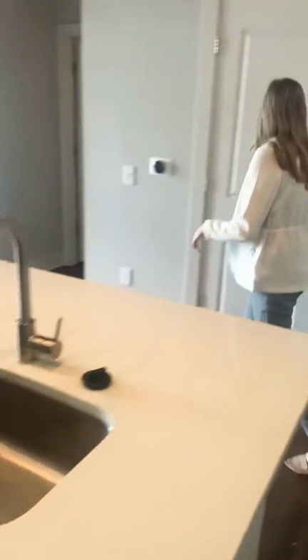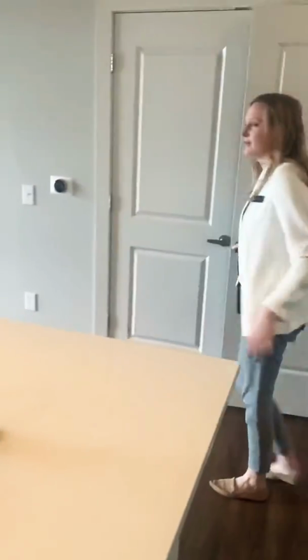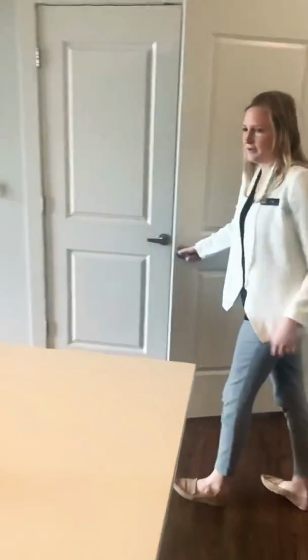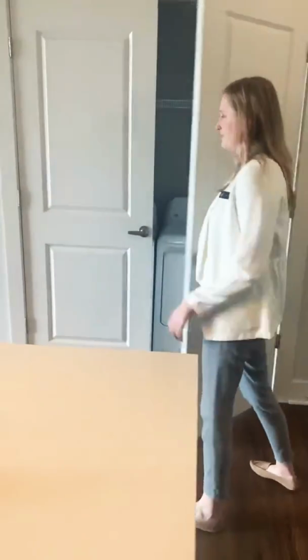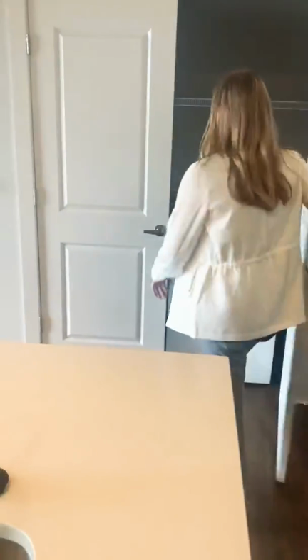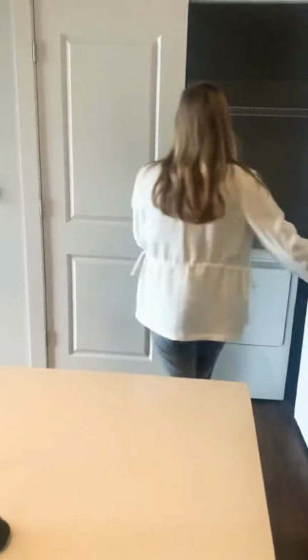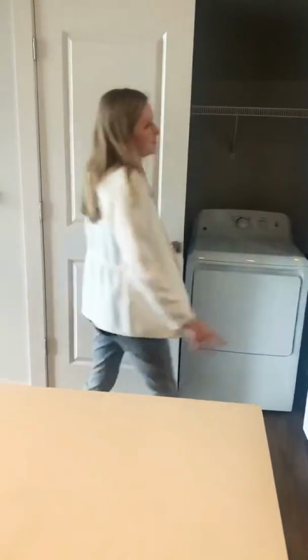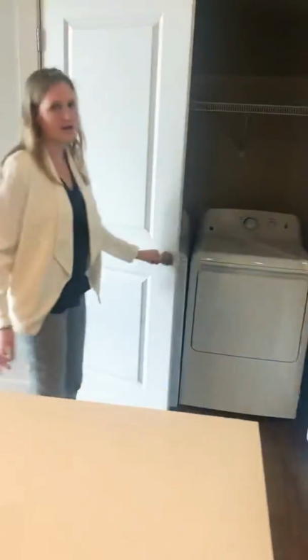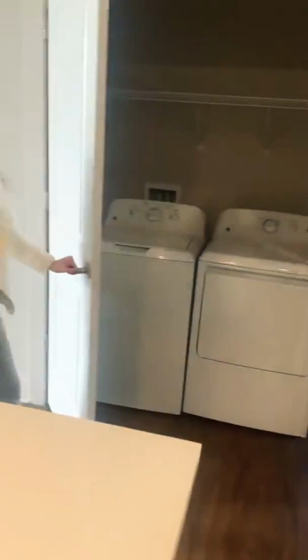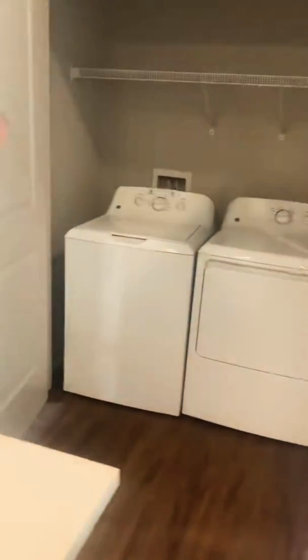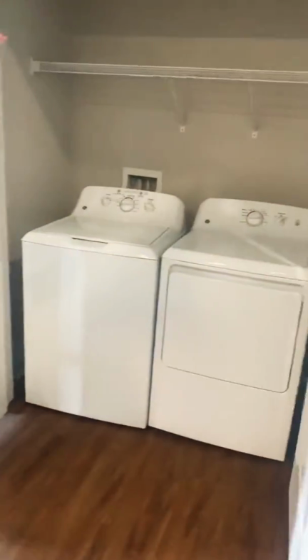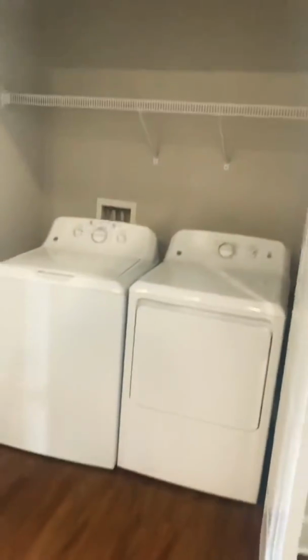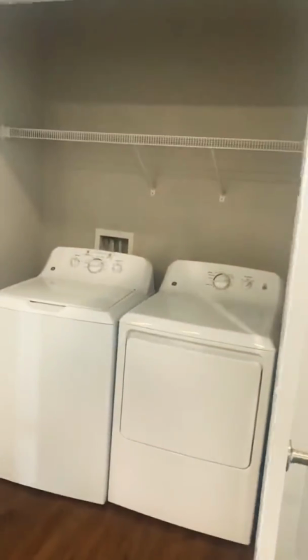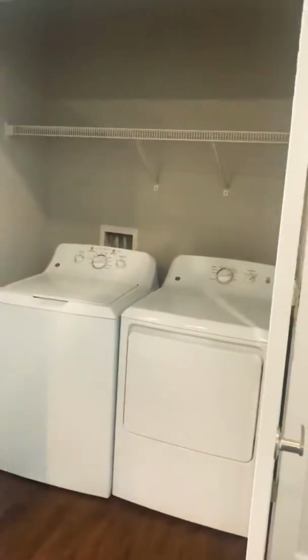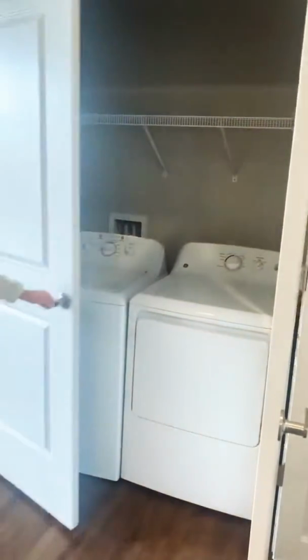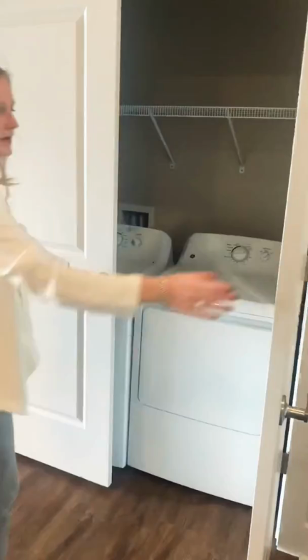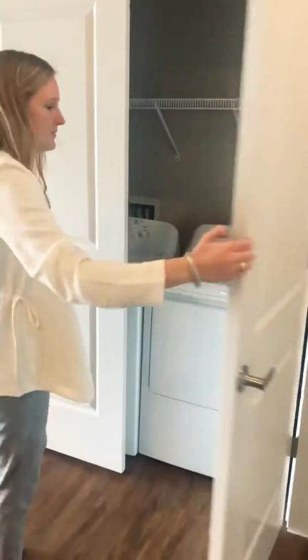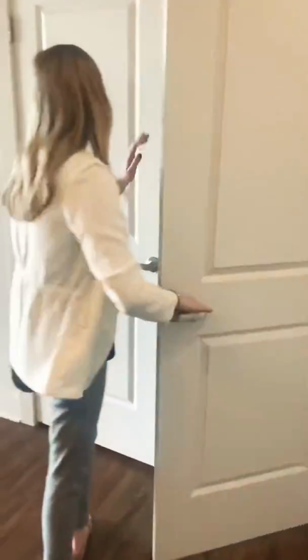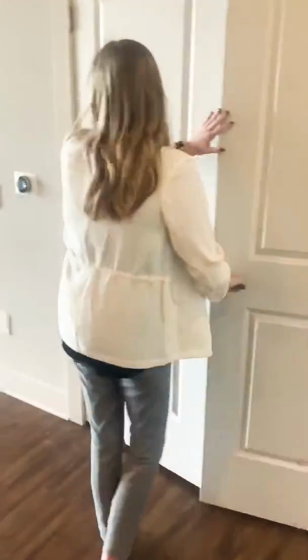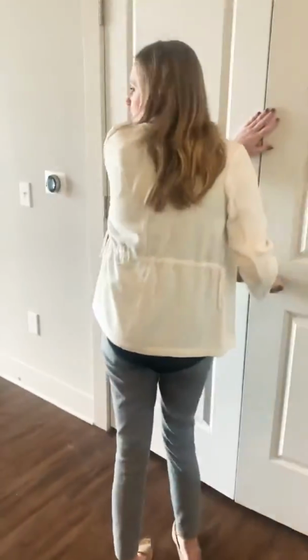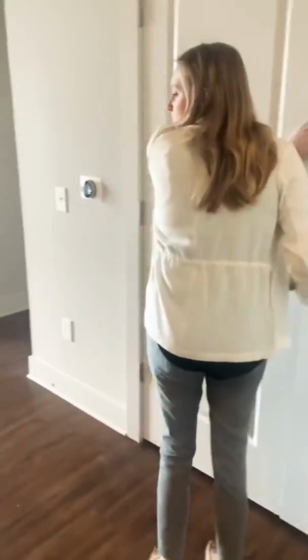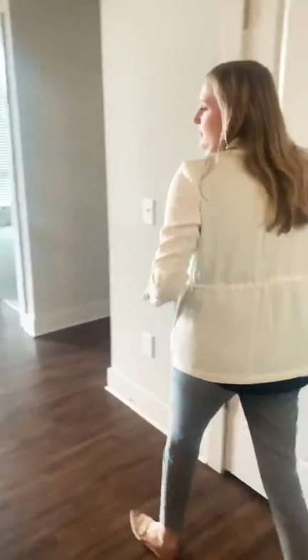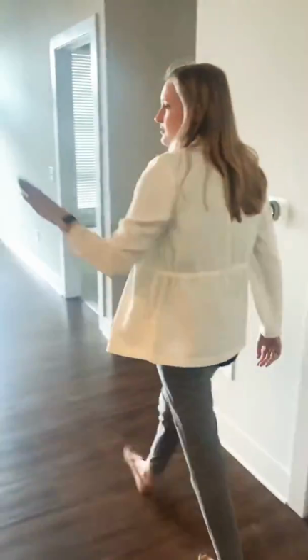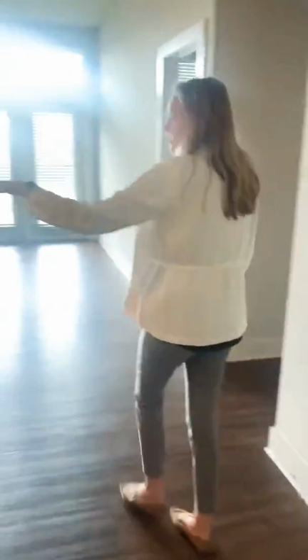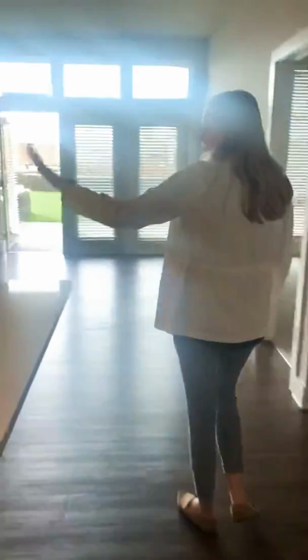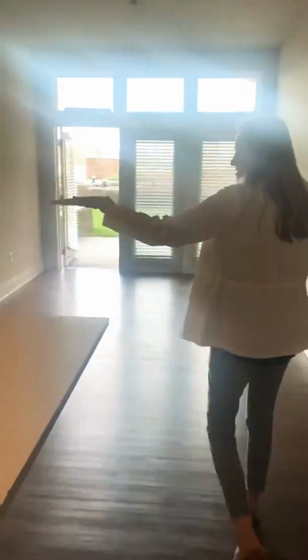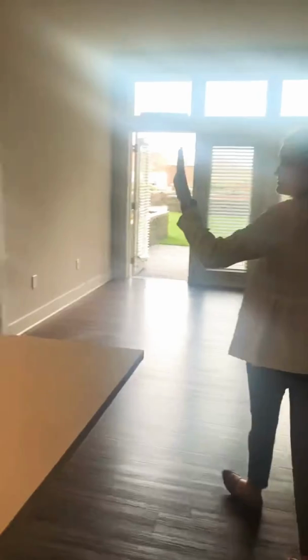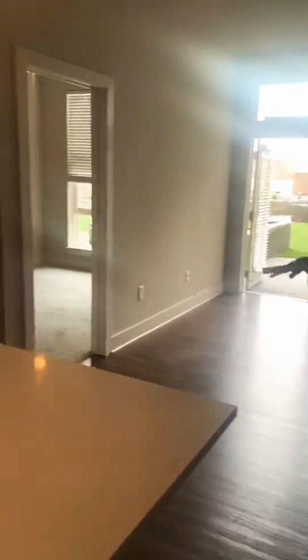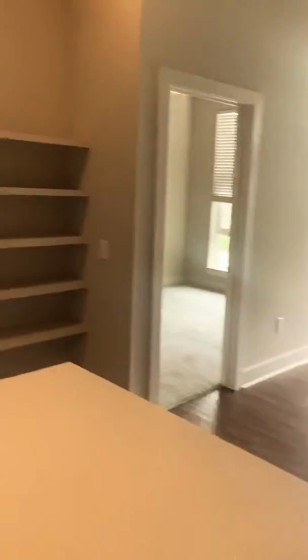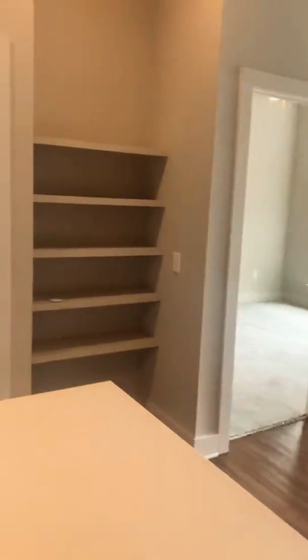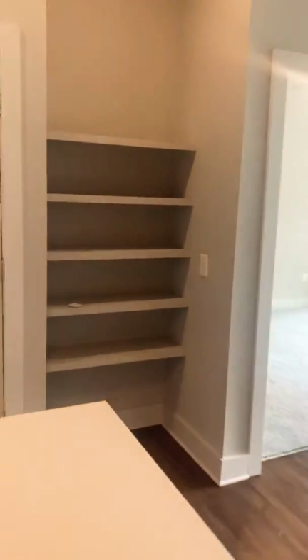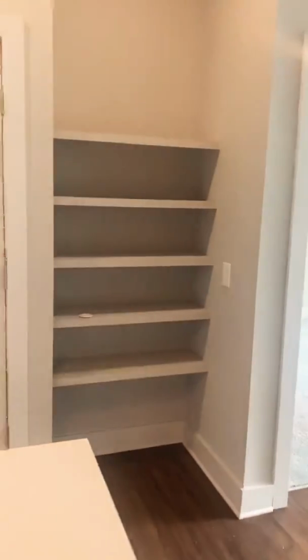Here we have a full-size washer and dryer with tons of storage up top, which is great. And then over here we also have a pantry and some built-in shelves, which is nice for extra storage.